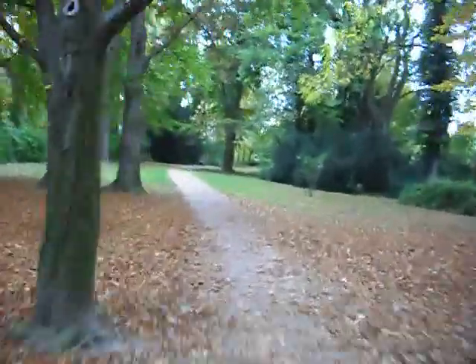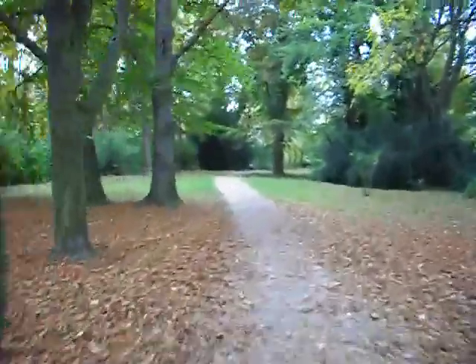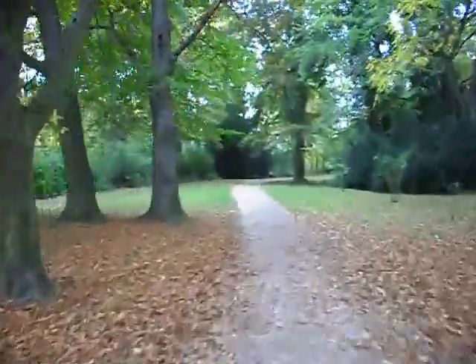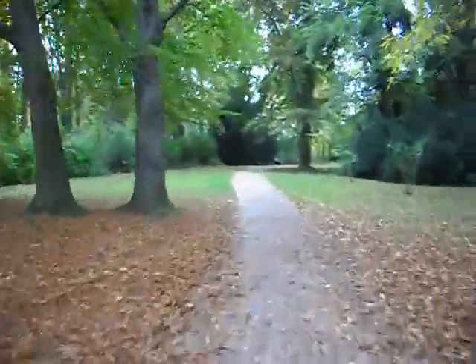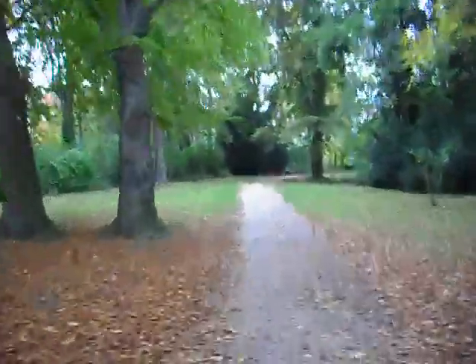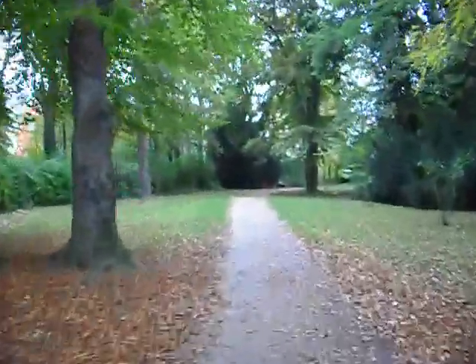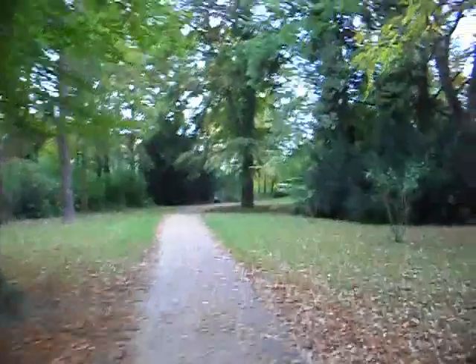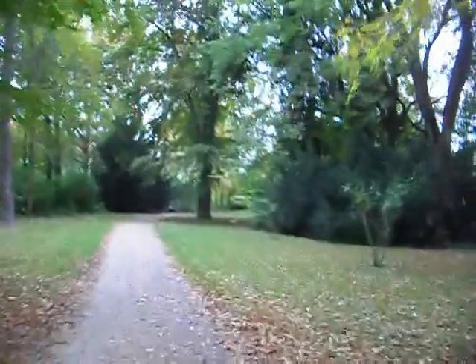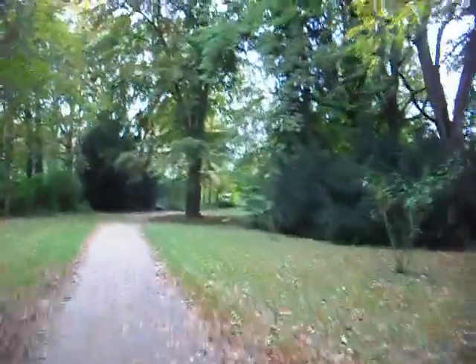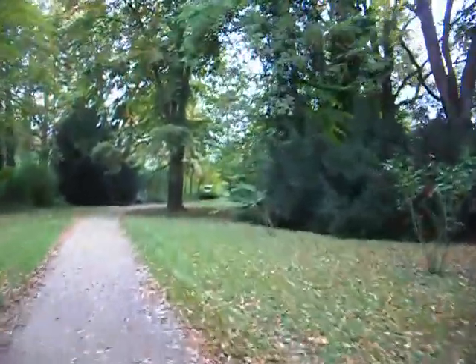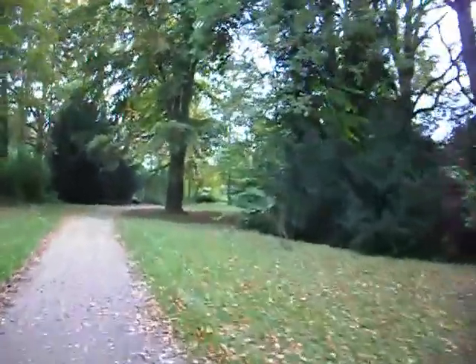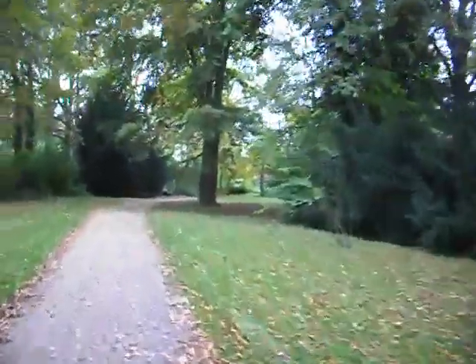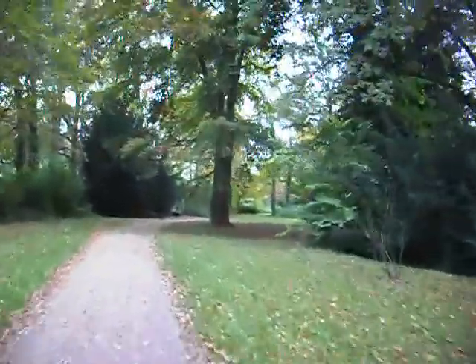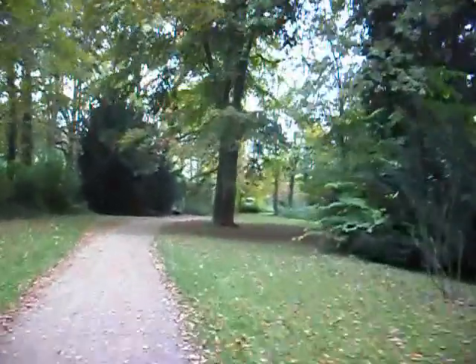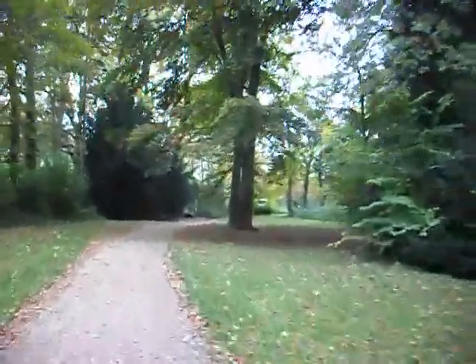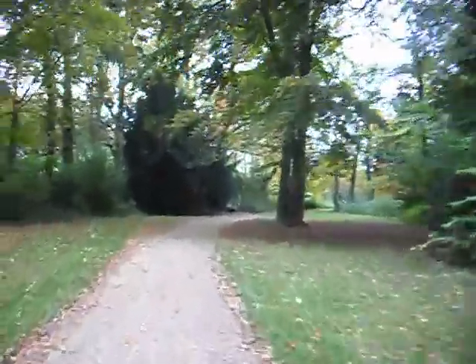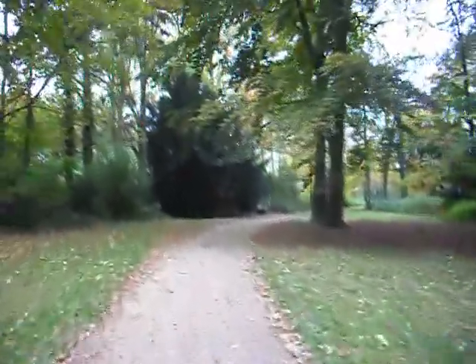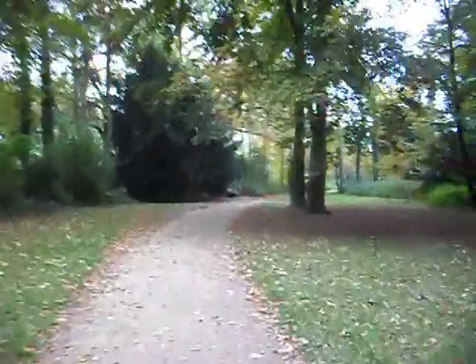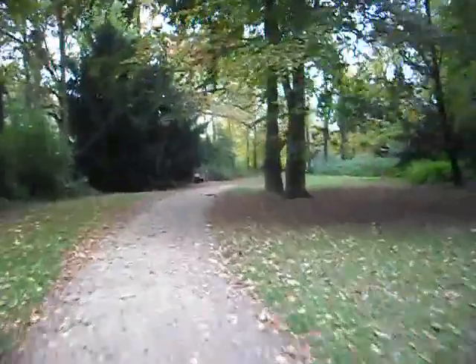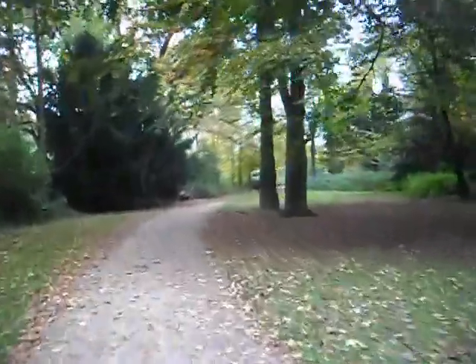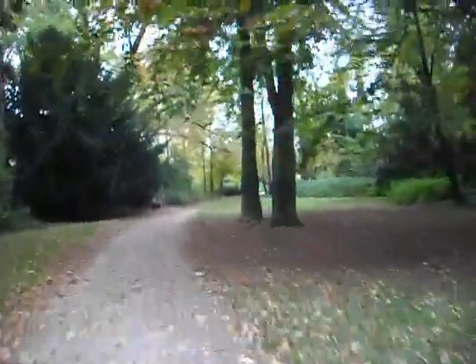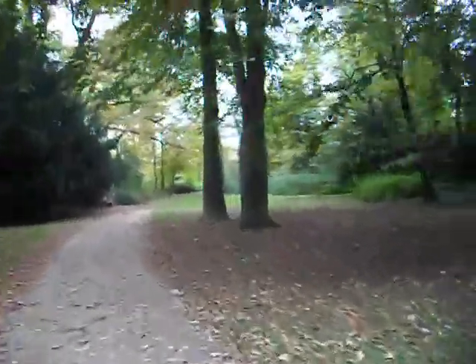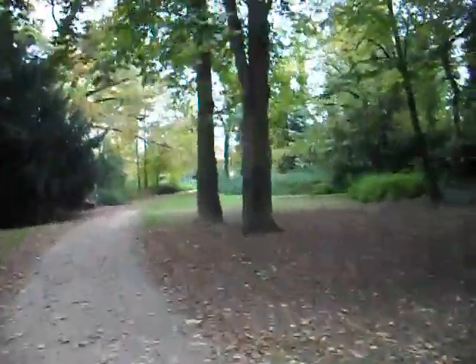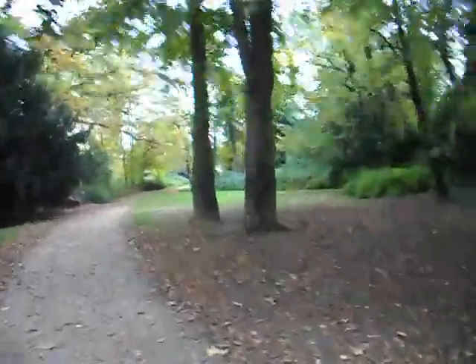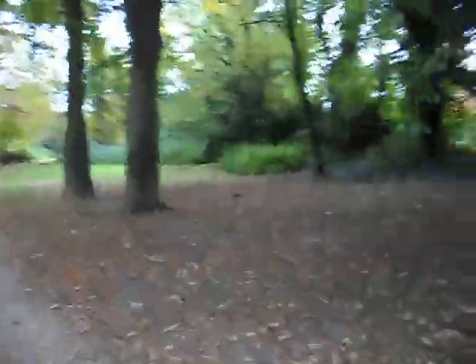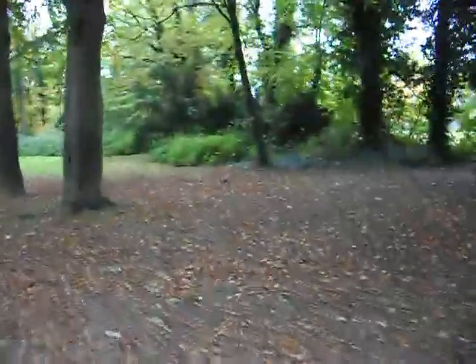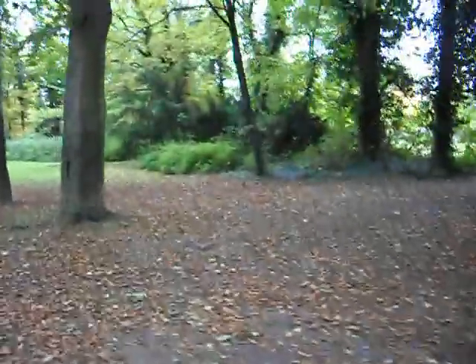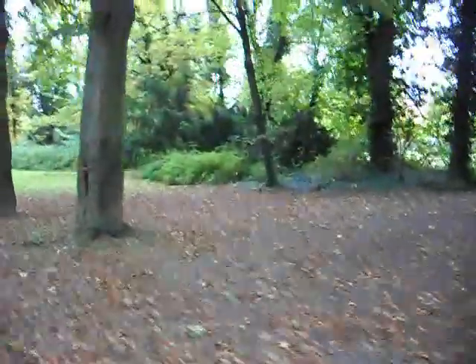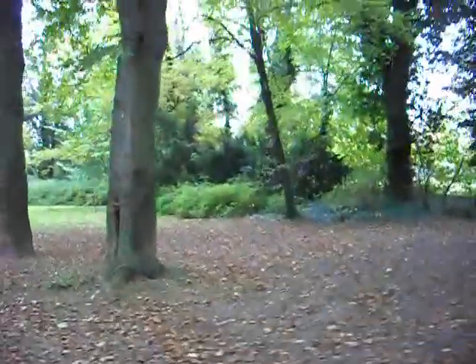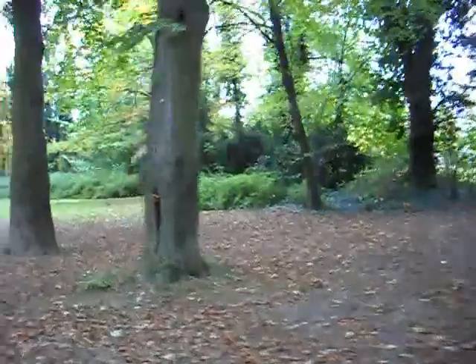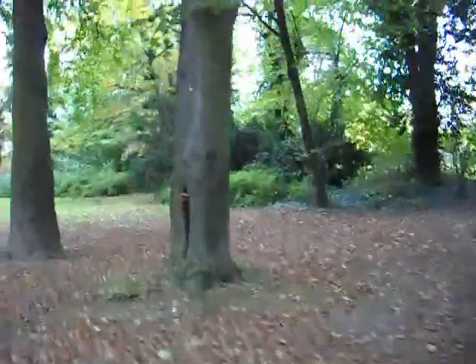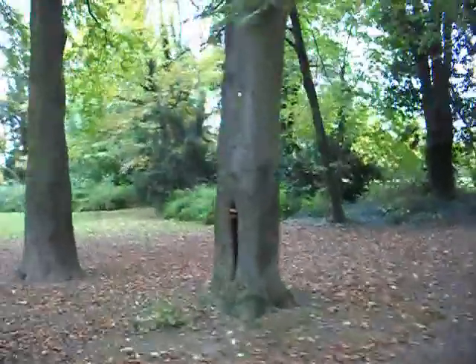It's not so bad. A squirrel! I'd like to zoom in on that squirrel but I can't — not while I'm on the bike.